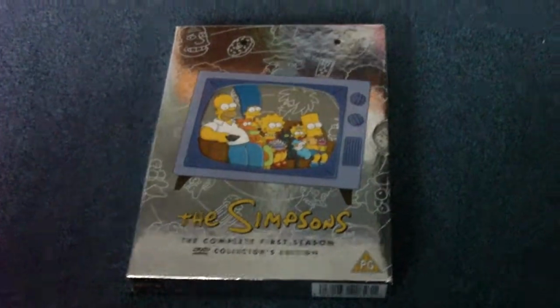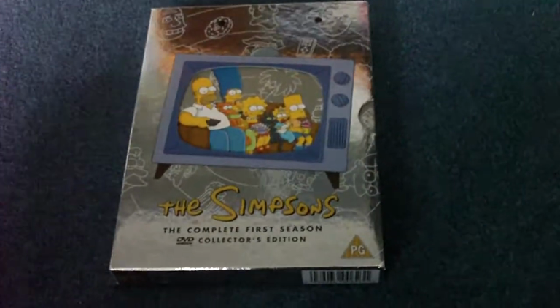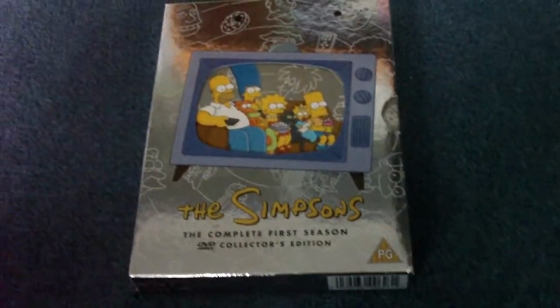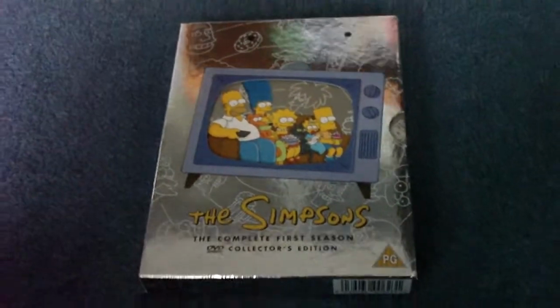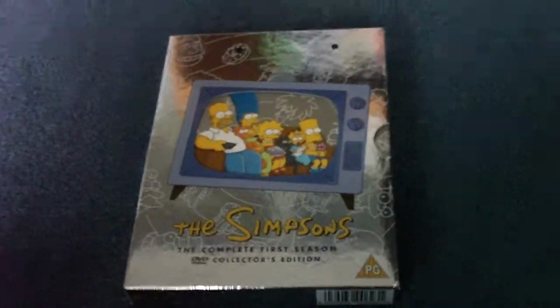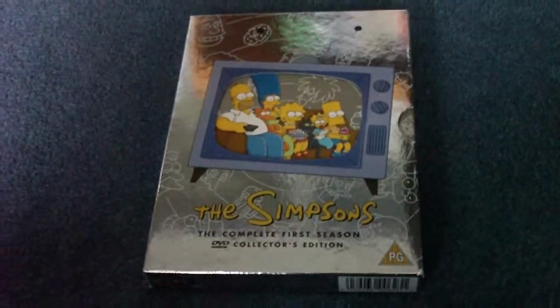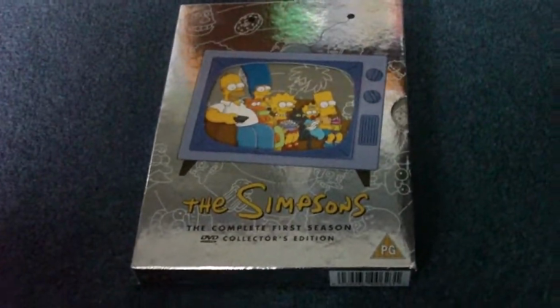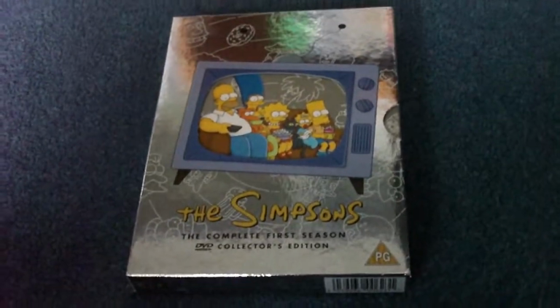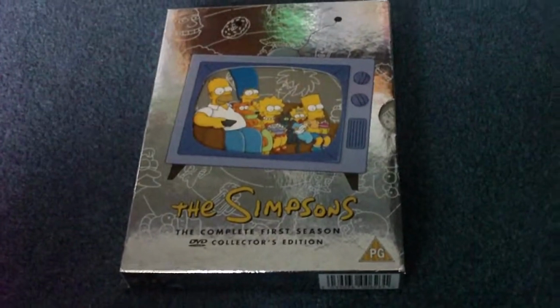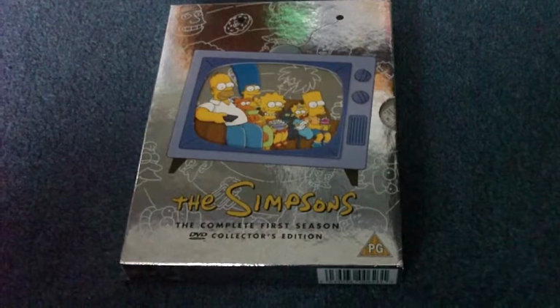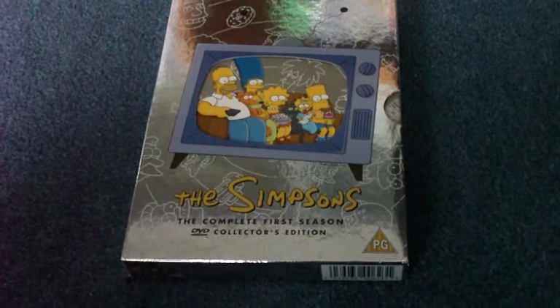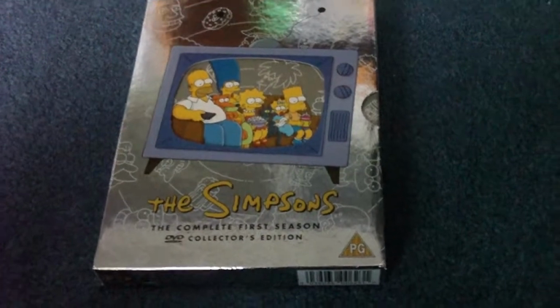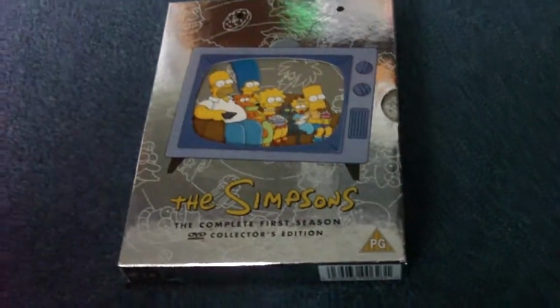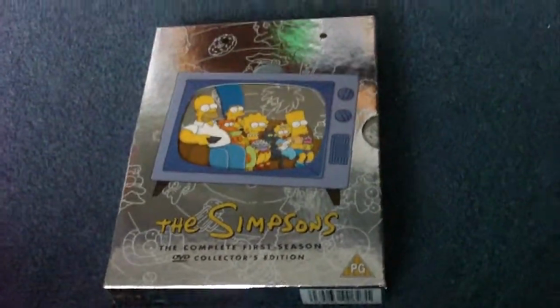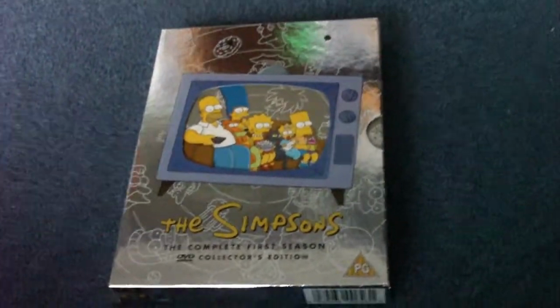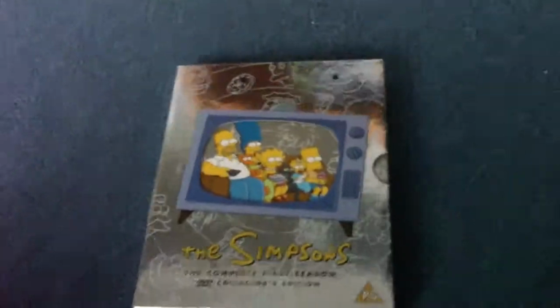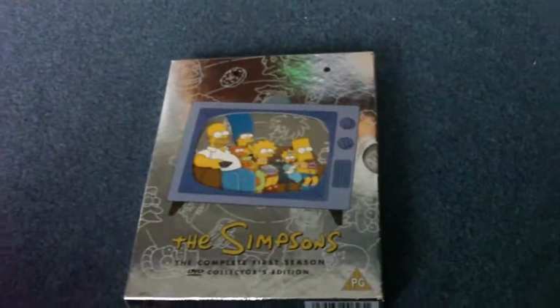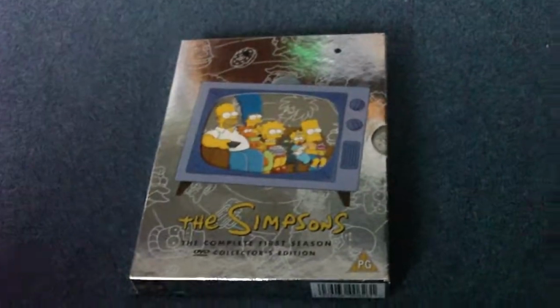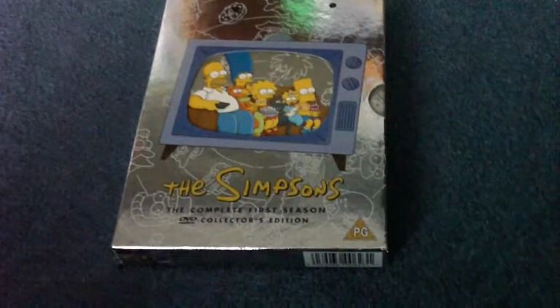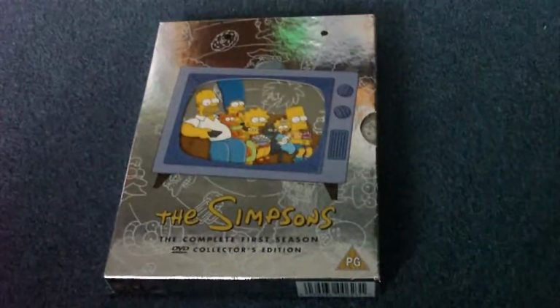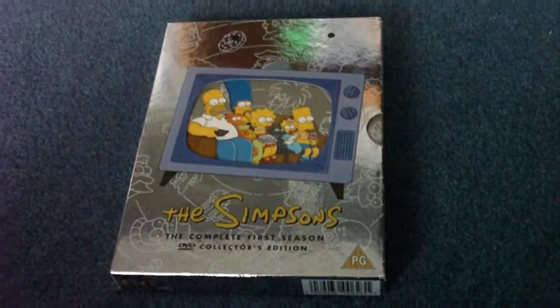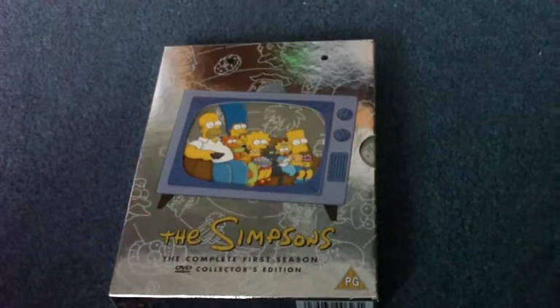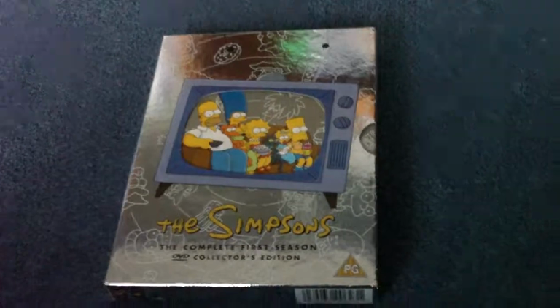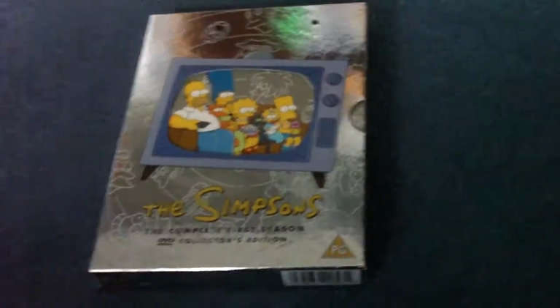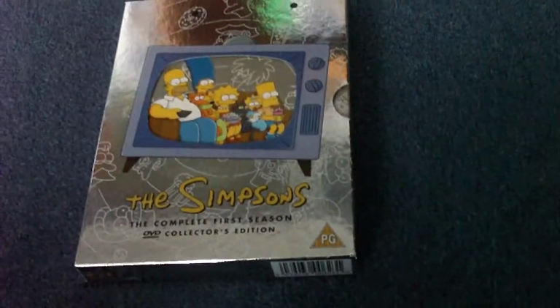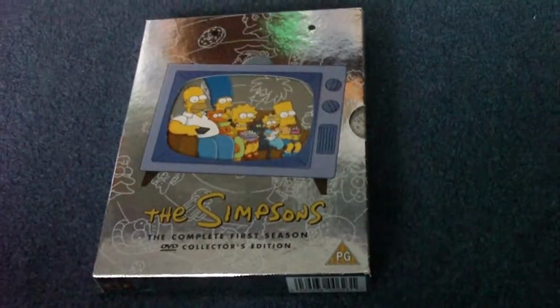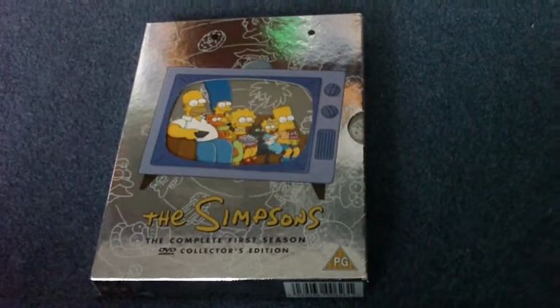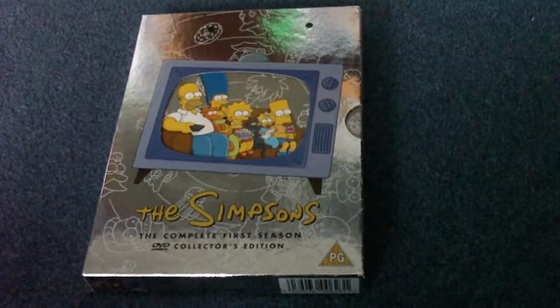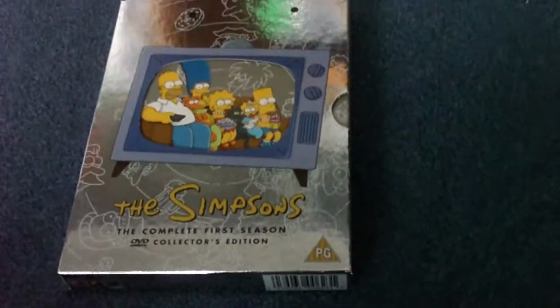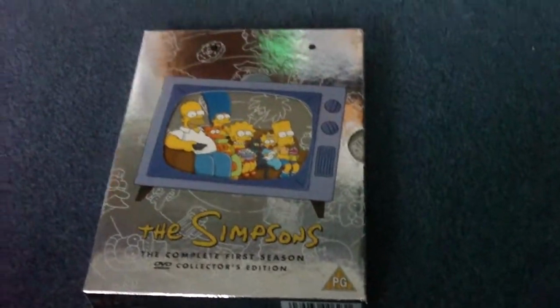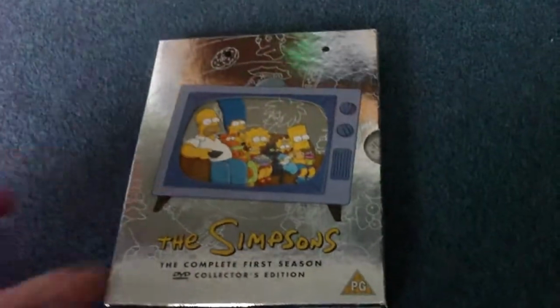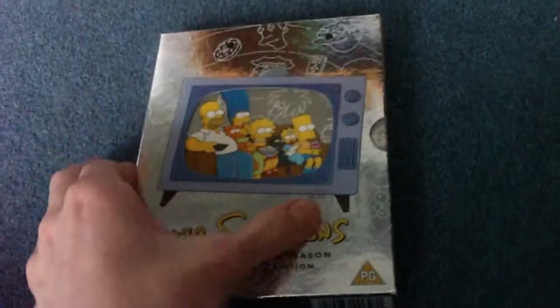Hello and welcome to my first review, and it's going to be of The Simpsons Season 1. Now I've got the first seven already on DVD, but I thought I'd just do one at a time. So, here we go.